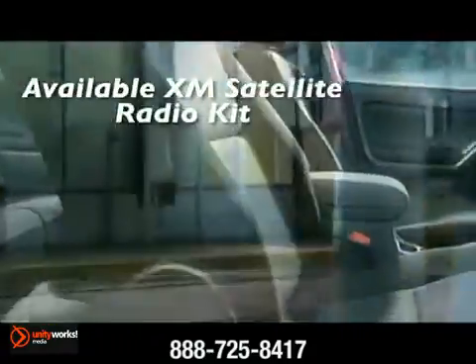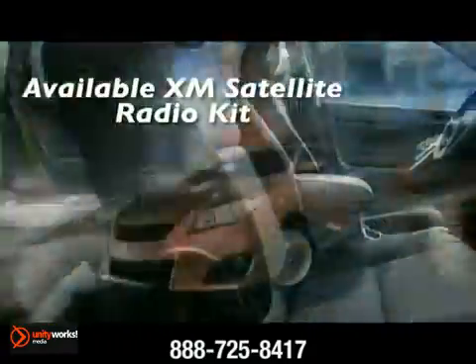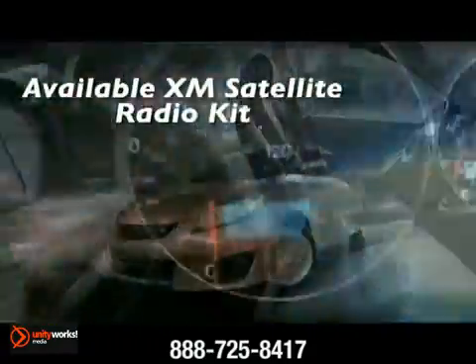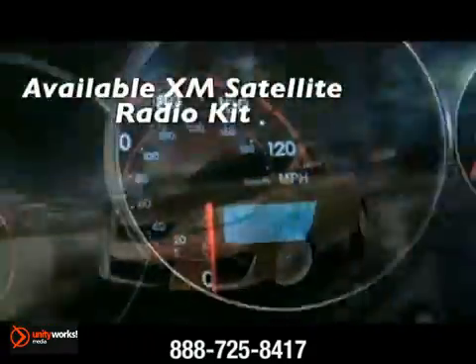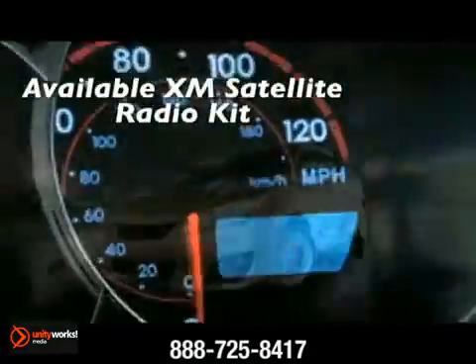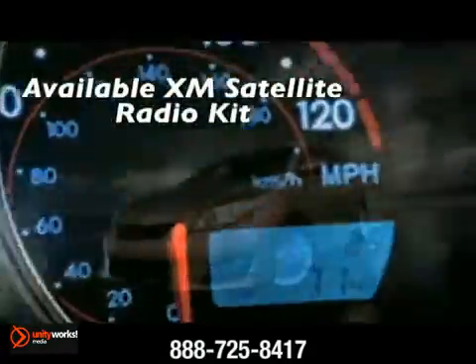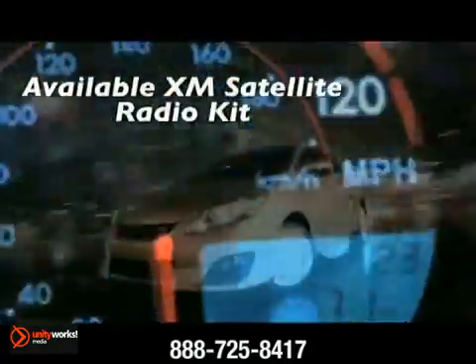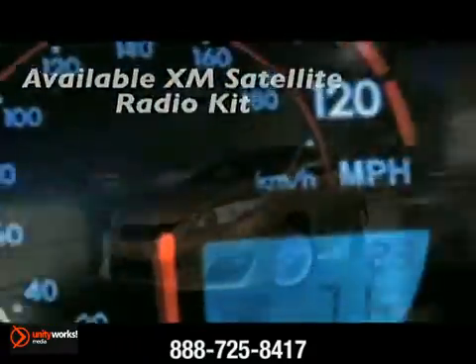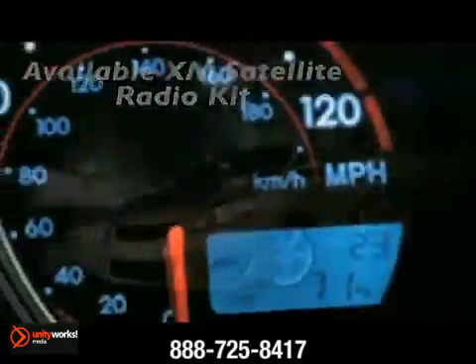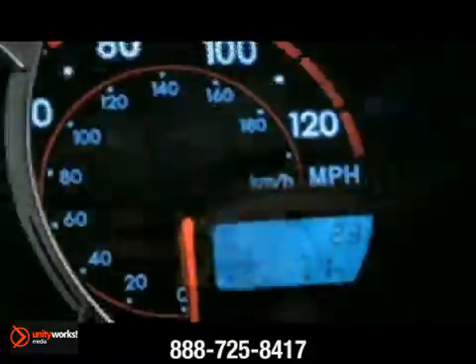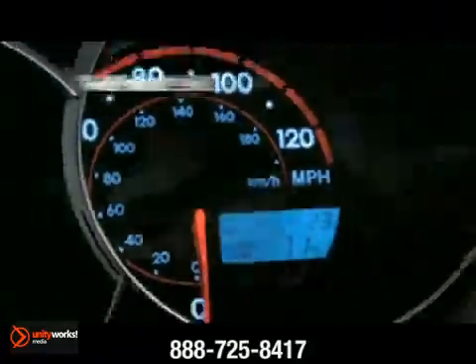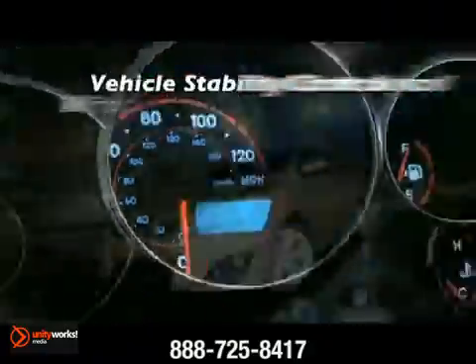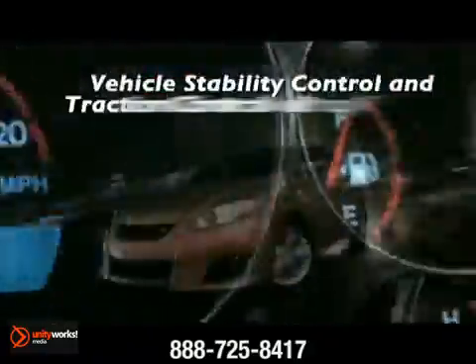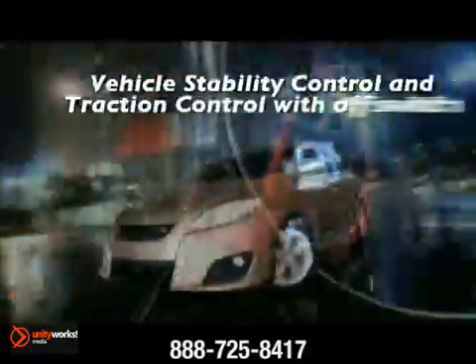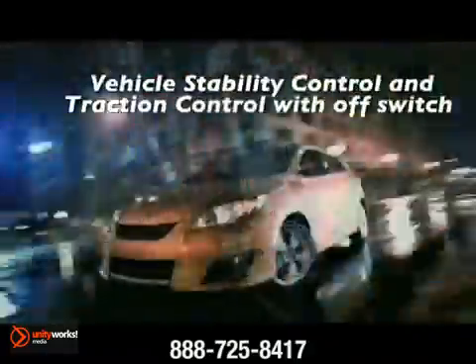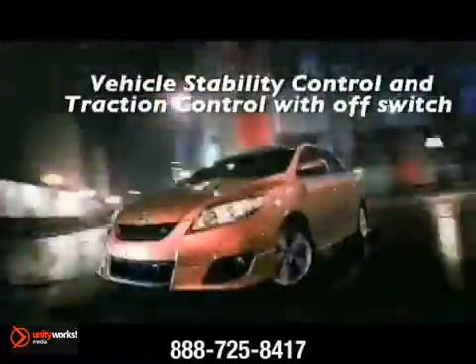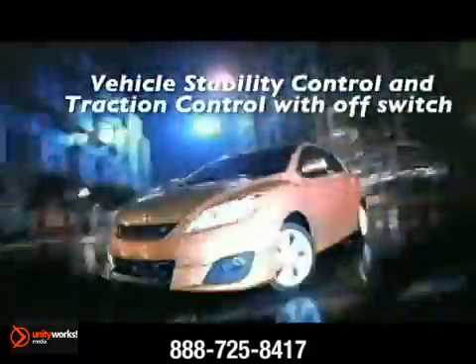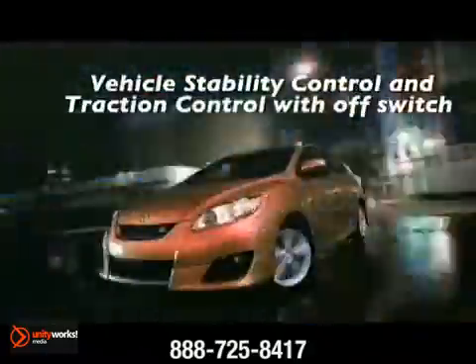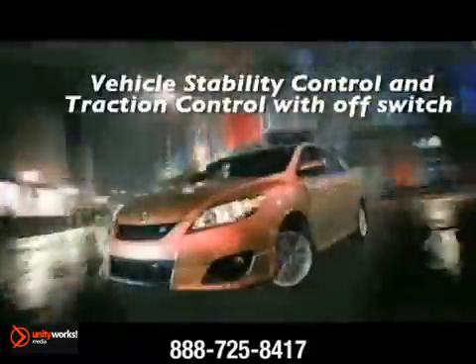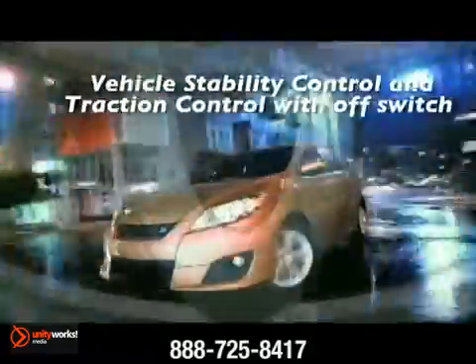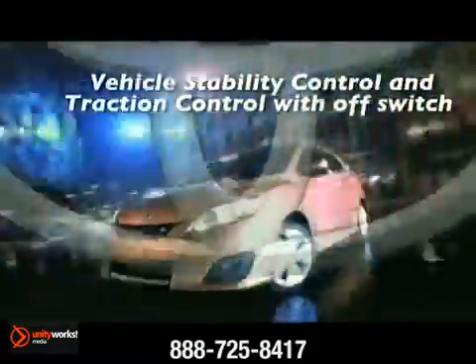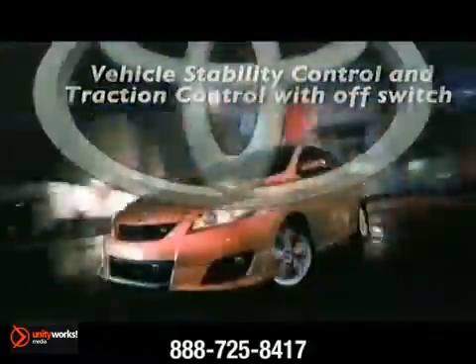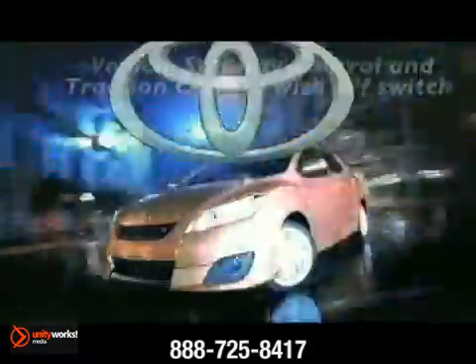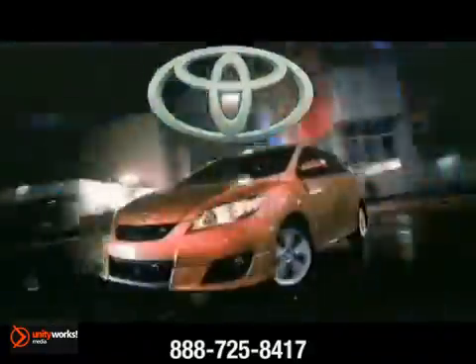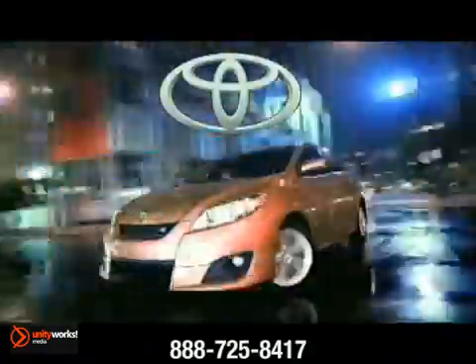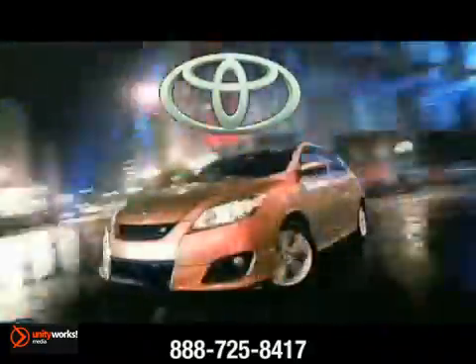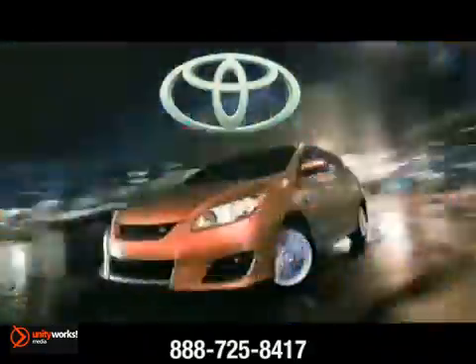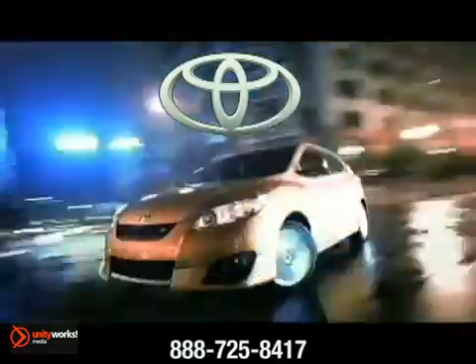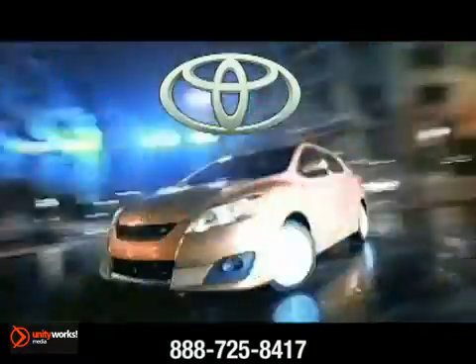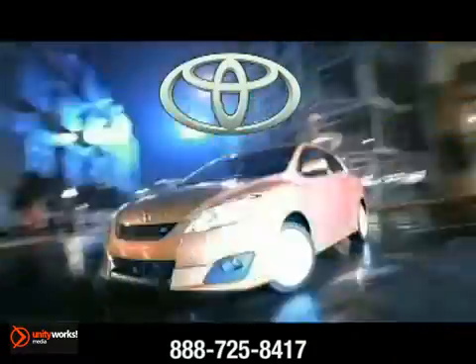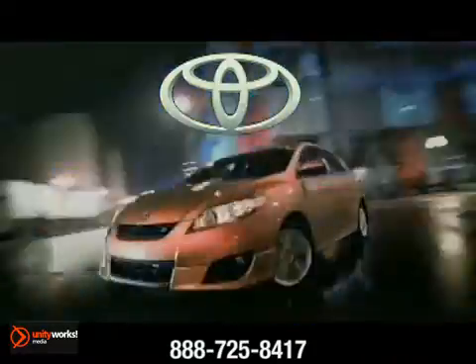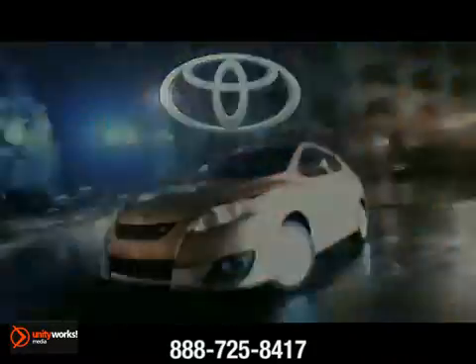Every Matrix comes standard with a warm glow of sporty Optitron gauges. The 2013 Toyota Matrix — a car that can keep up with everything.